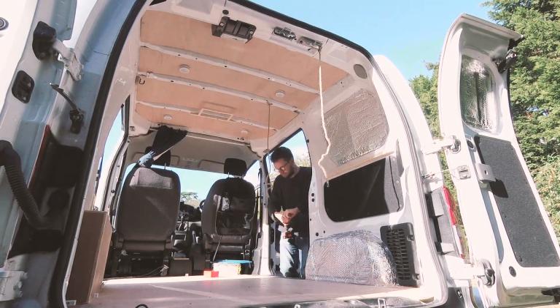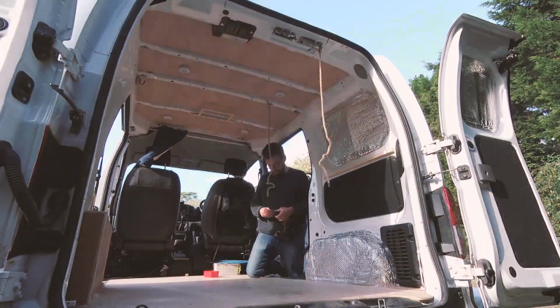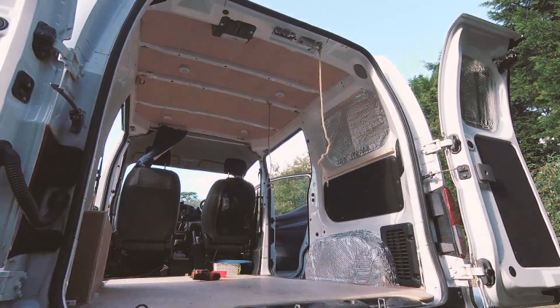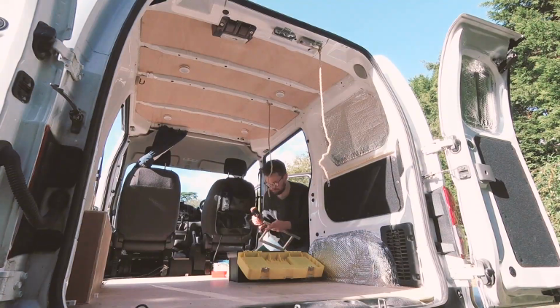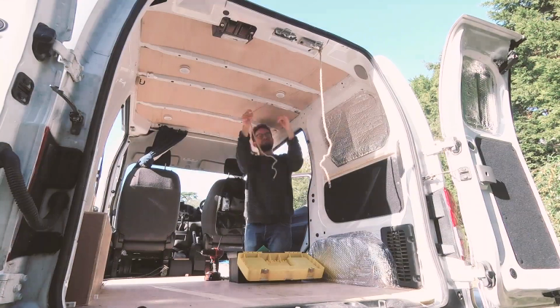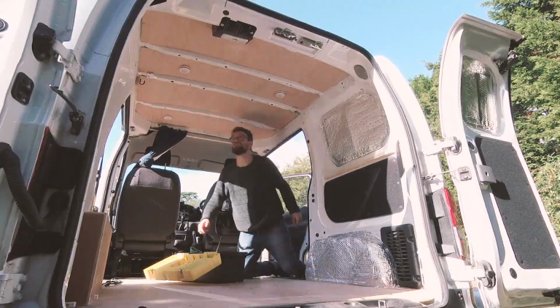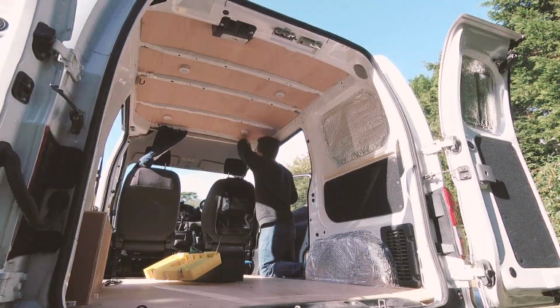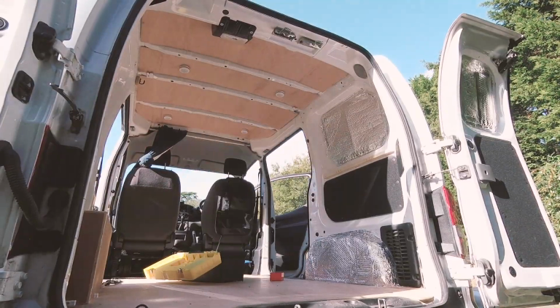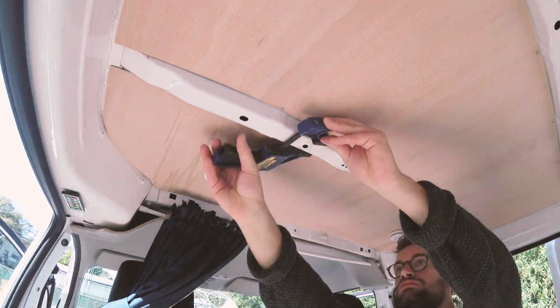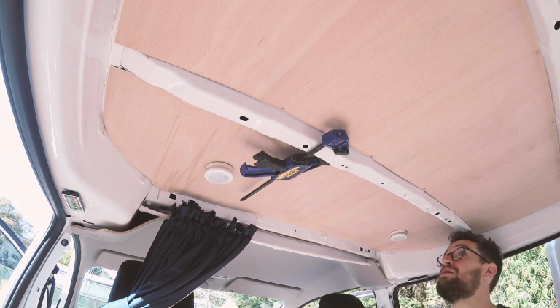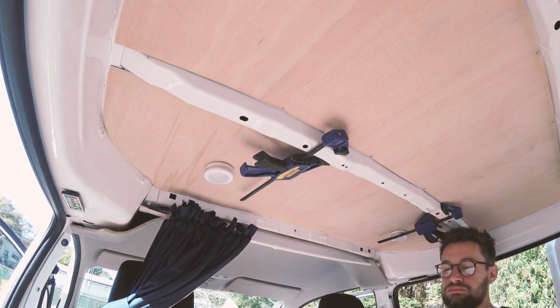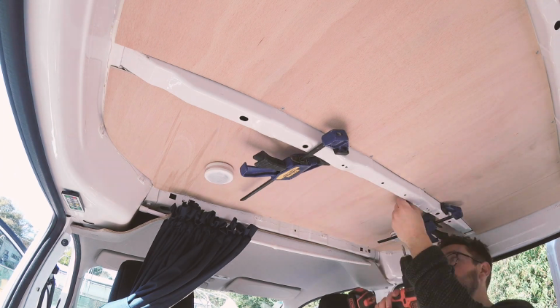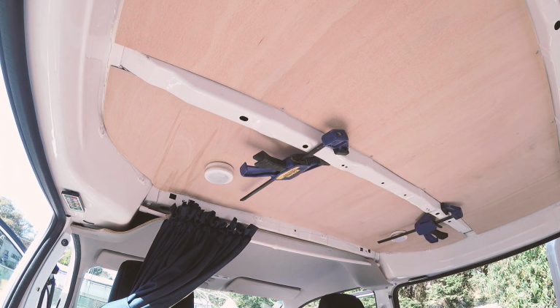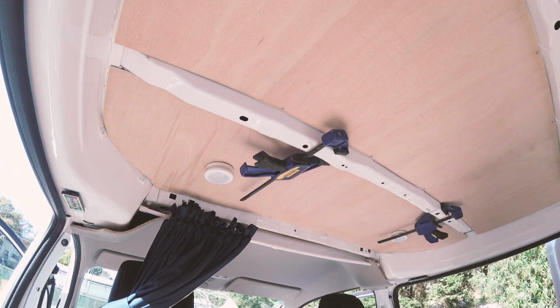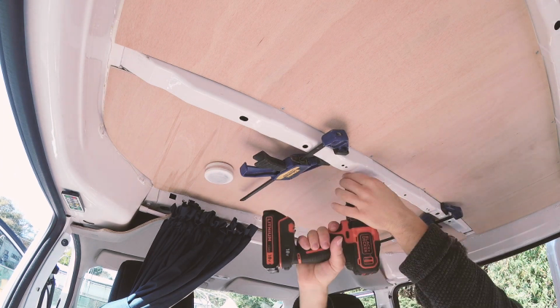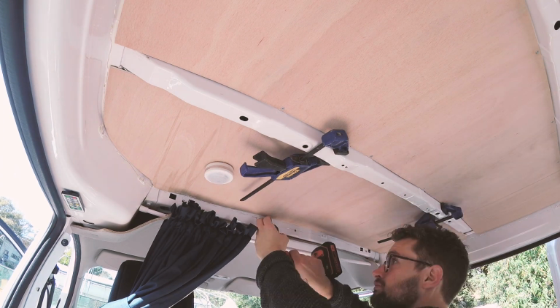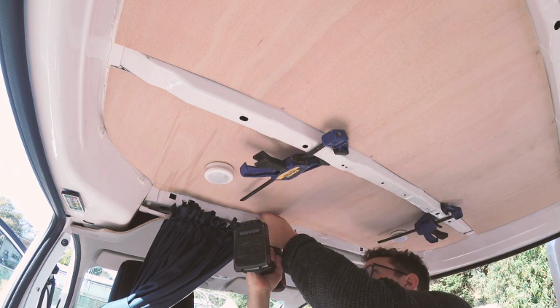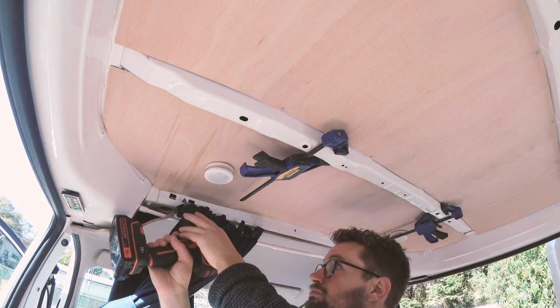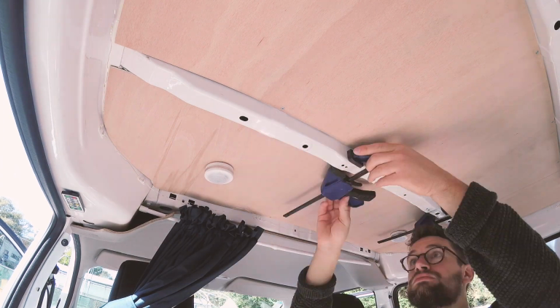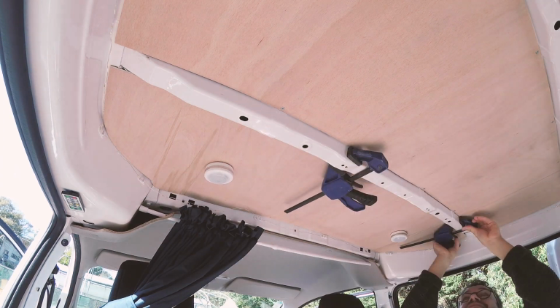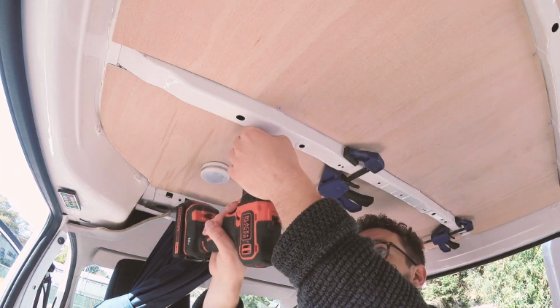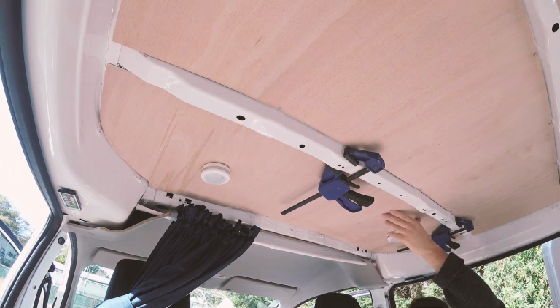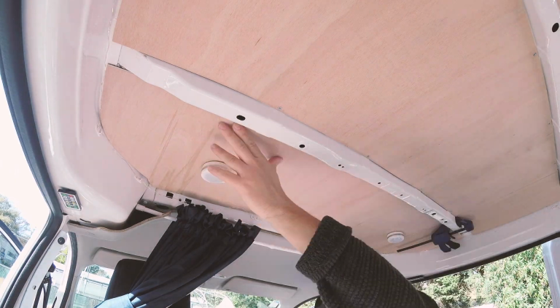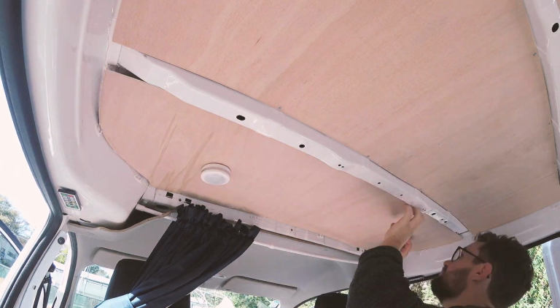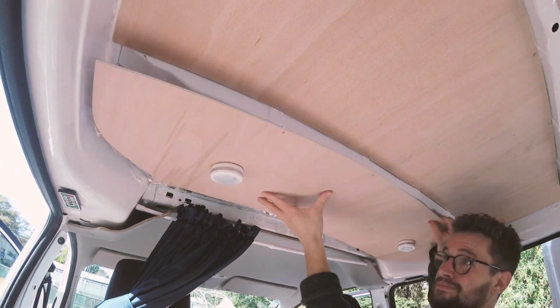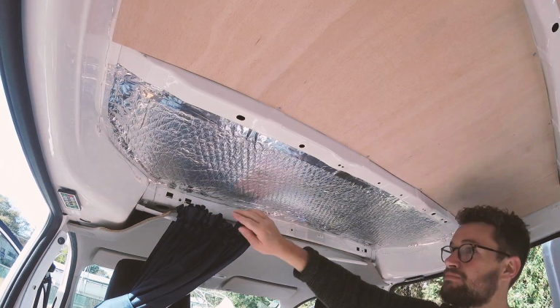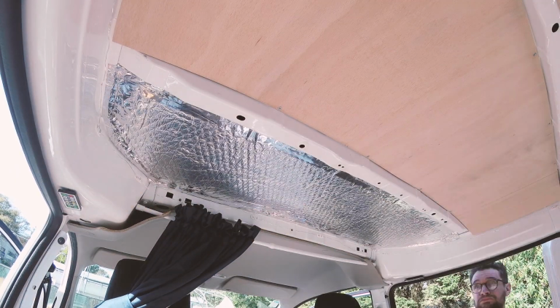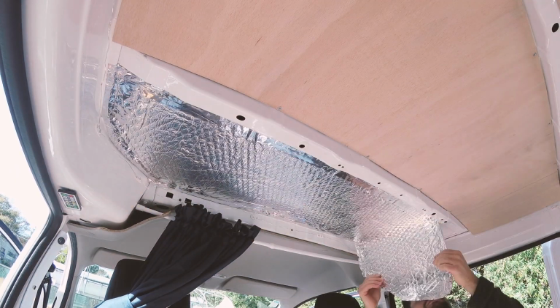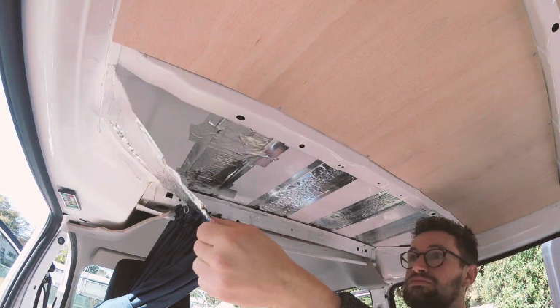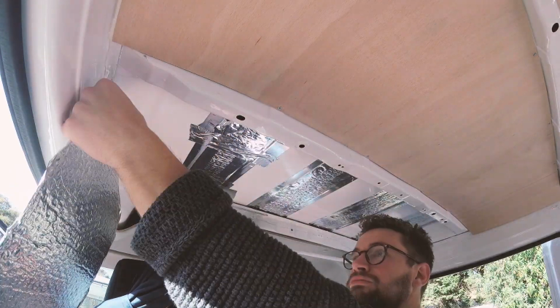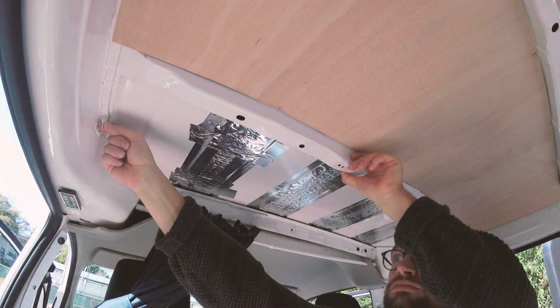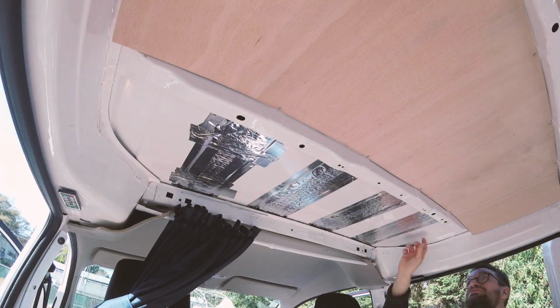My first step was to clear out the van. As you can see, the van already has ply on the ceiling and a bit of insulation and a few other leftovers from using this van as a camper last summer. My plan was to take the van back to basics and, starting with the ceiling, do a proper job of converting the van.